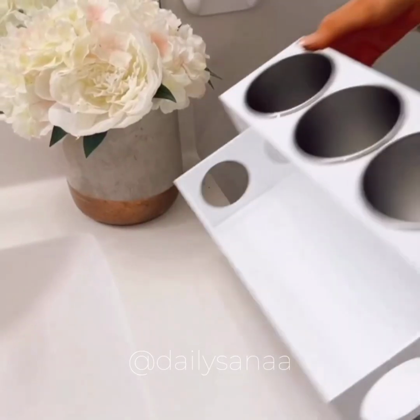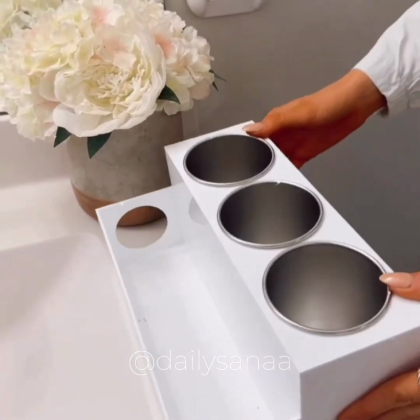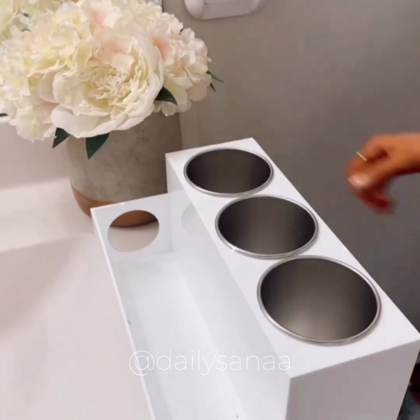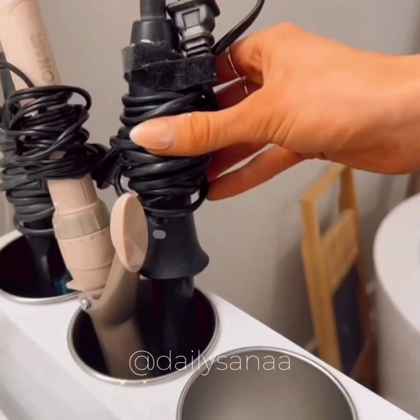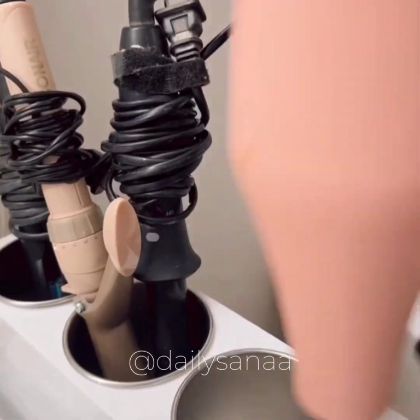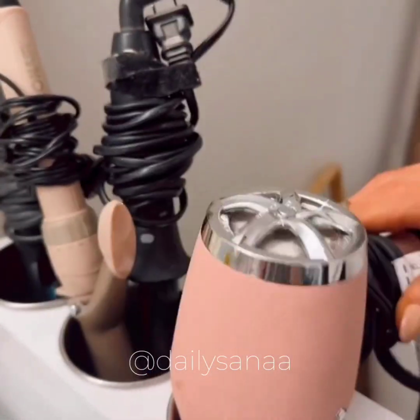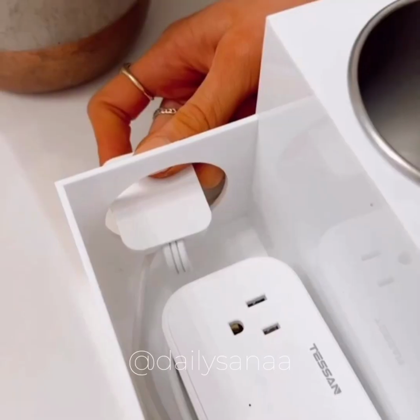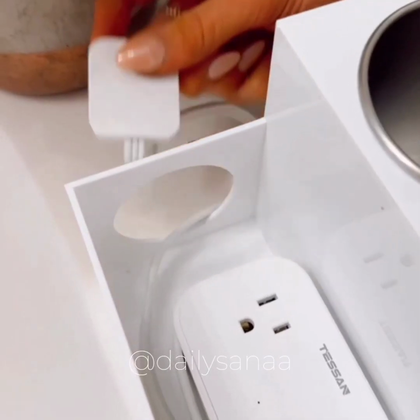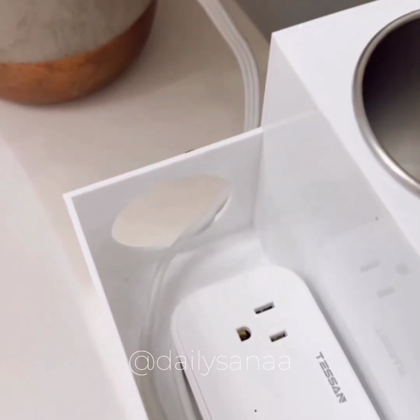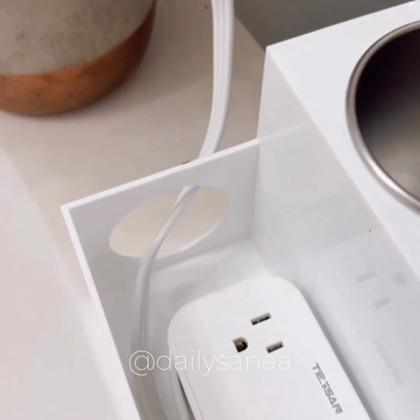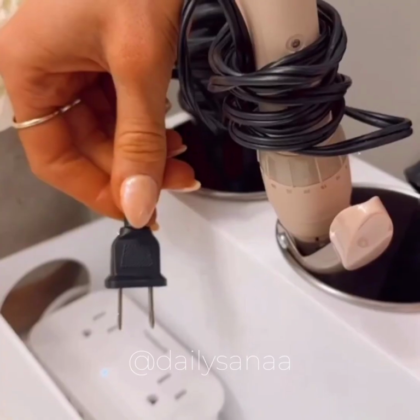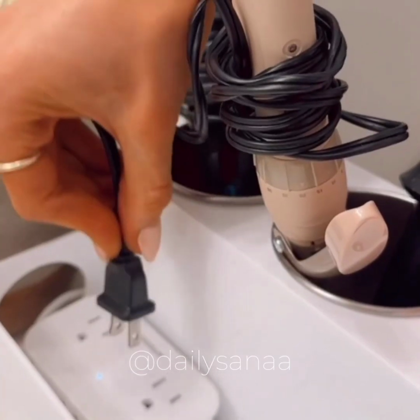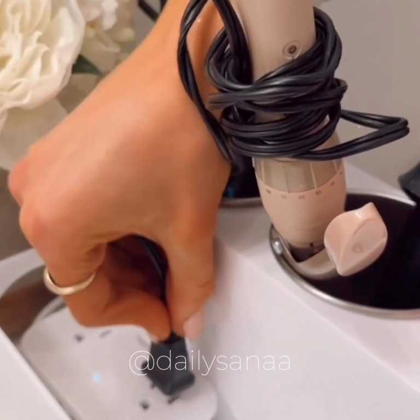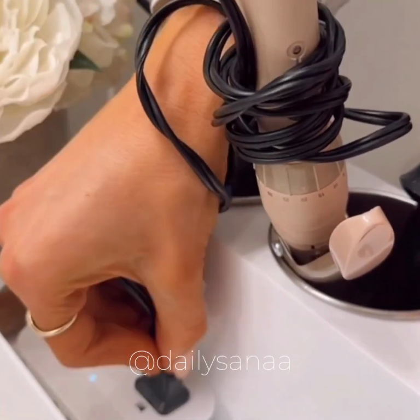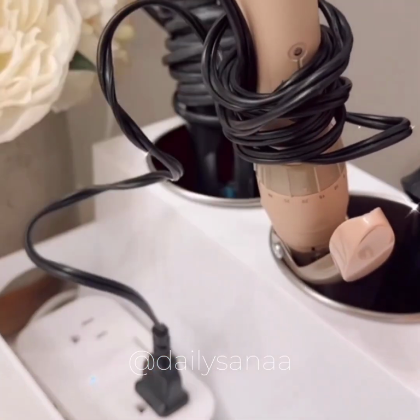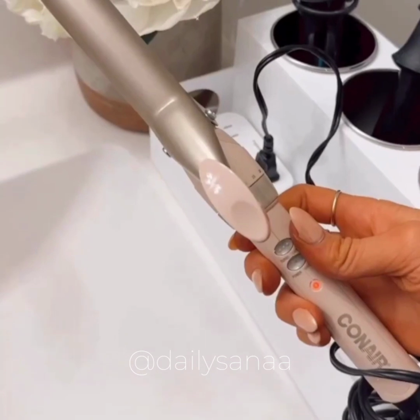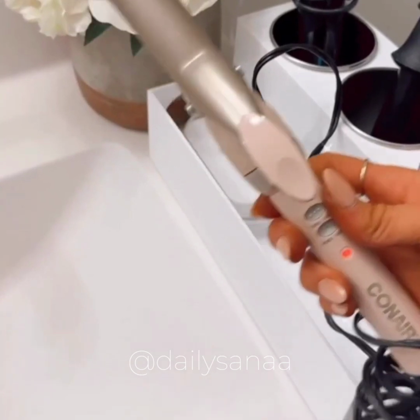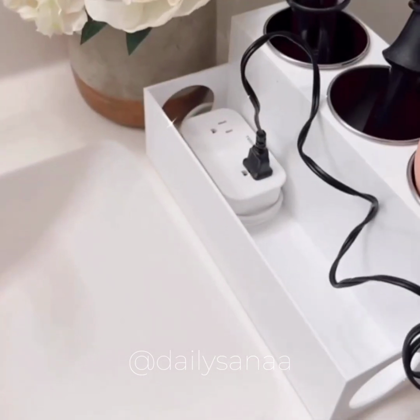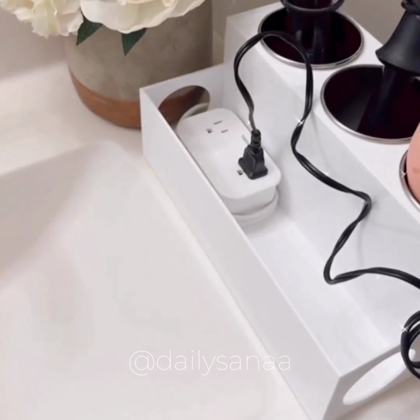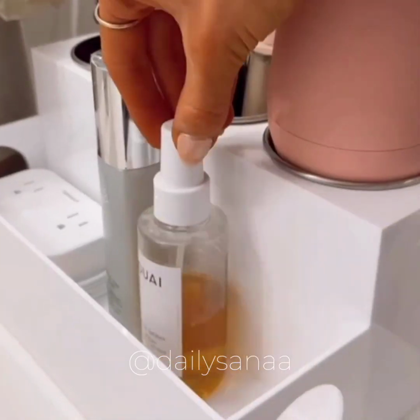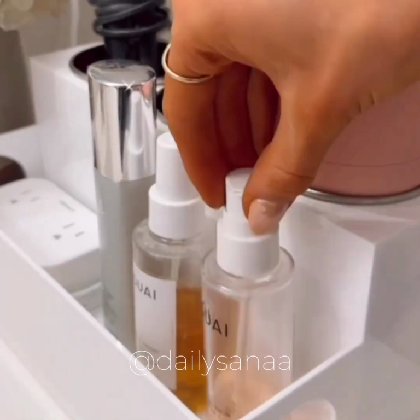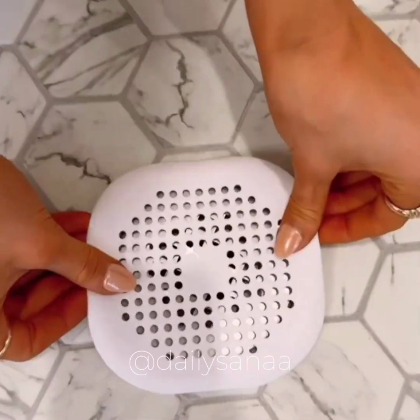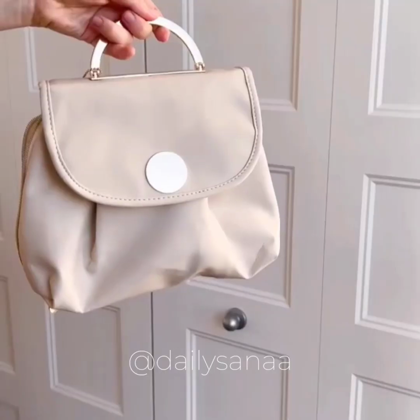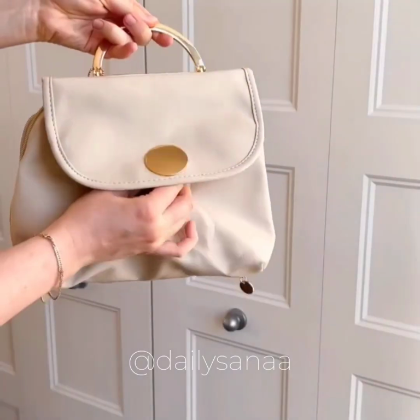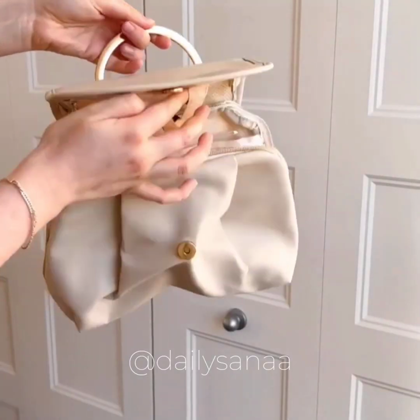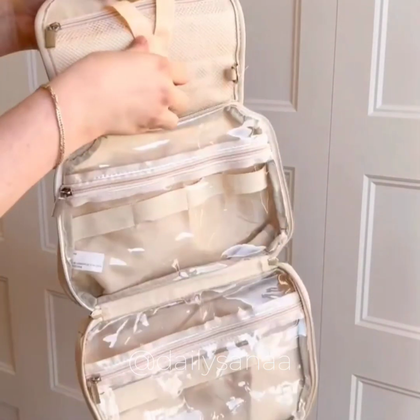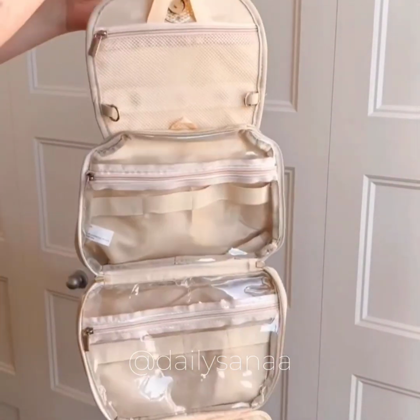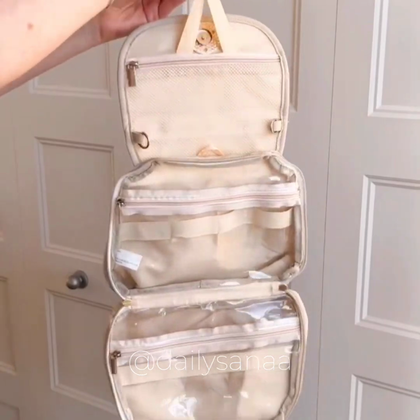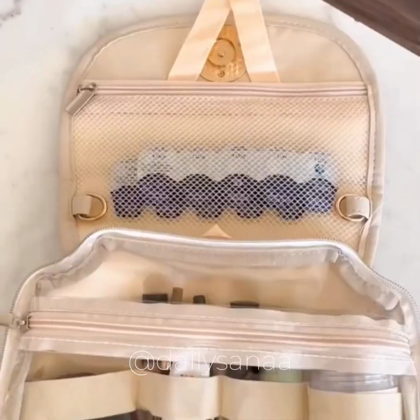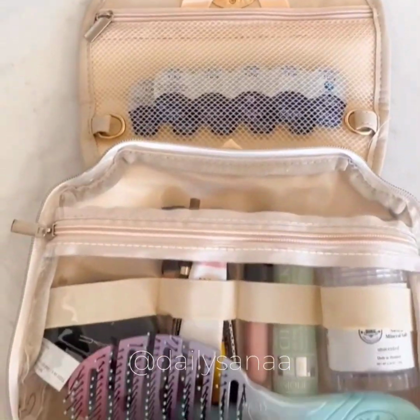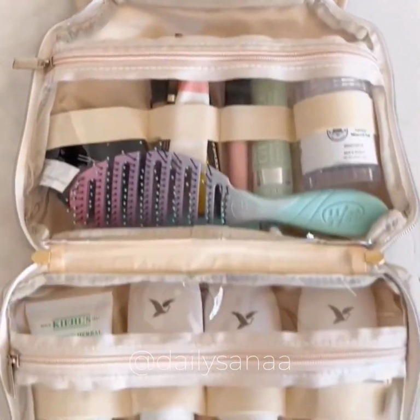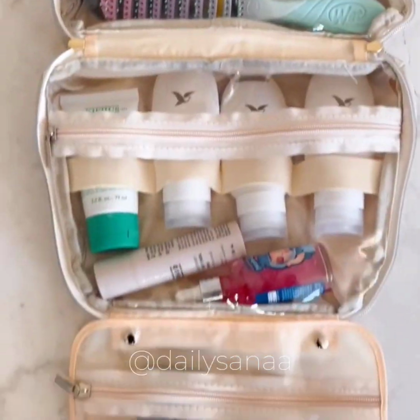This hot tools organizer has a built-in section to hold a power strip, allowing you to create an outlet and use your hot tools anywhere in your bathroom. It's also great for holding additional hair products. It looks like a regular handbag but it's actually a toiletry bag that's surprisingly really spacious.